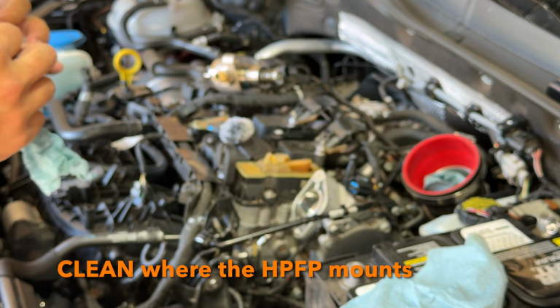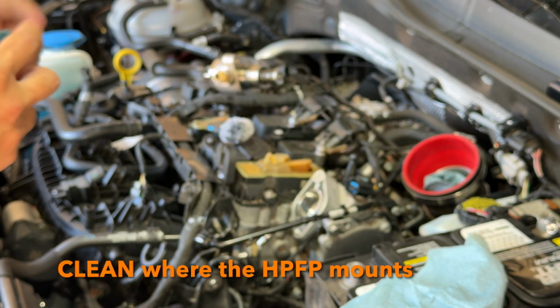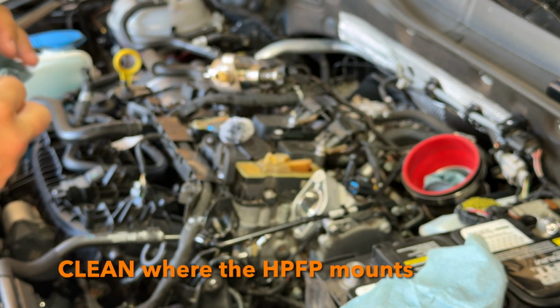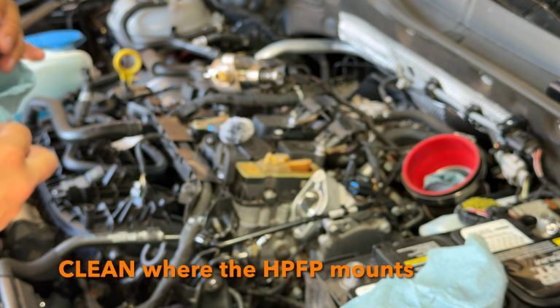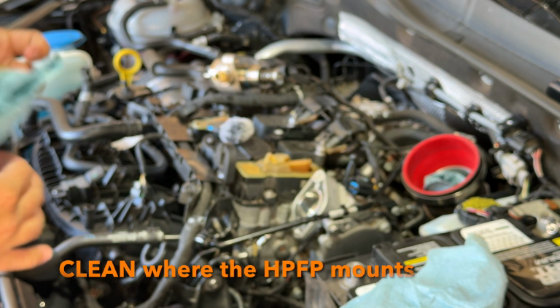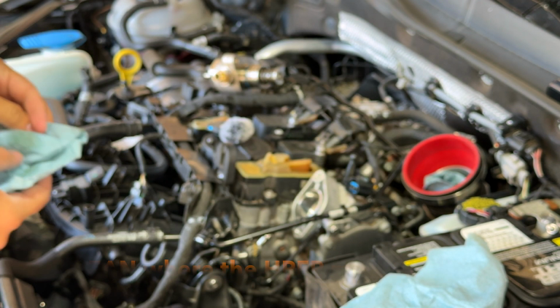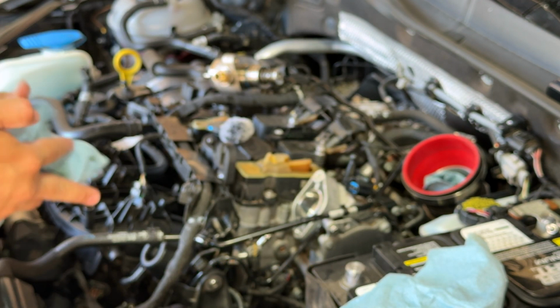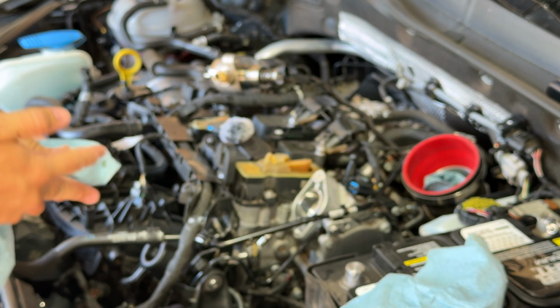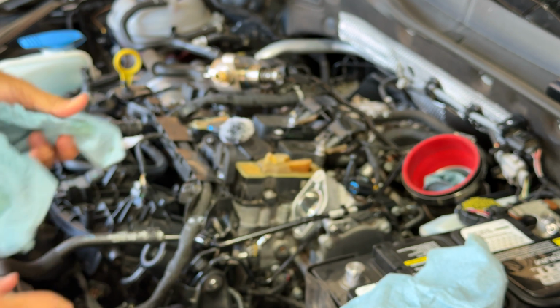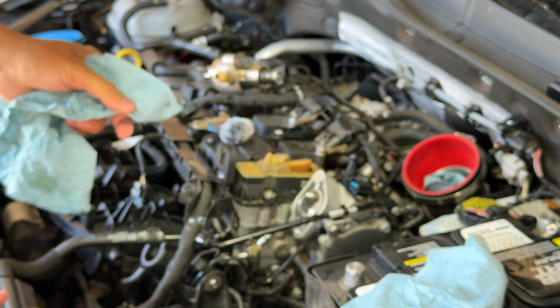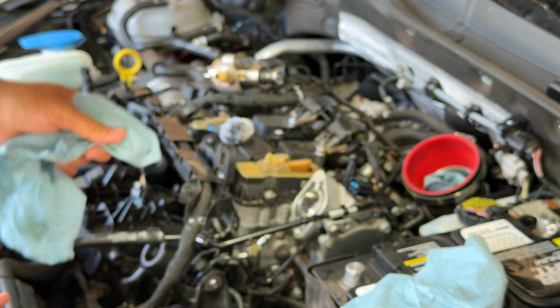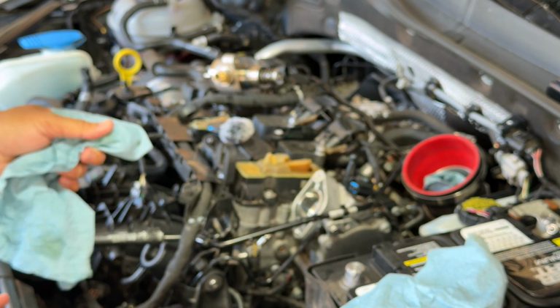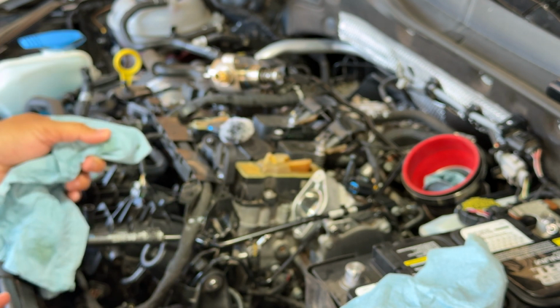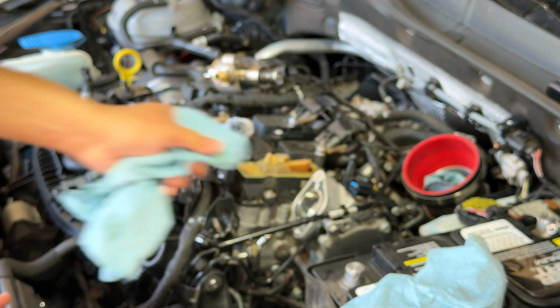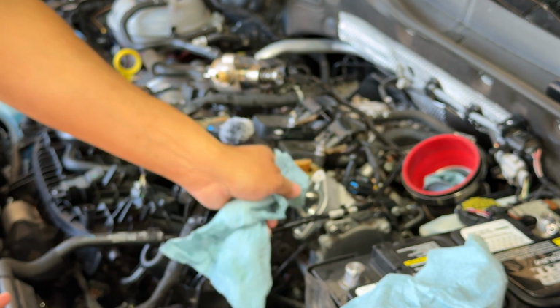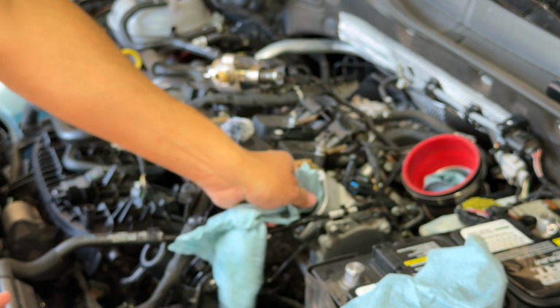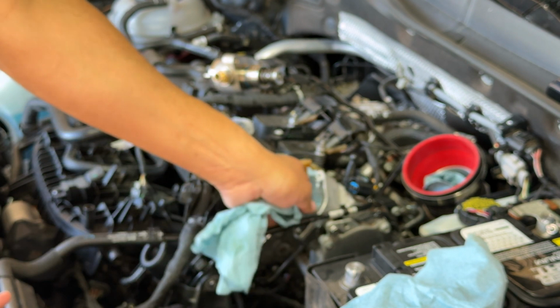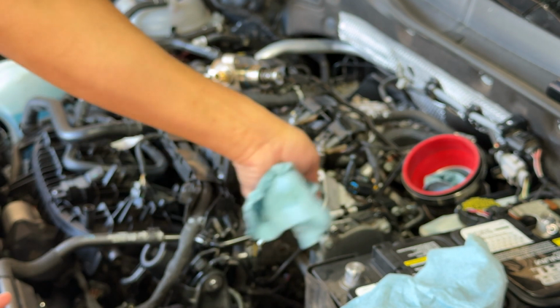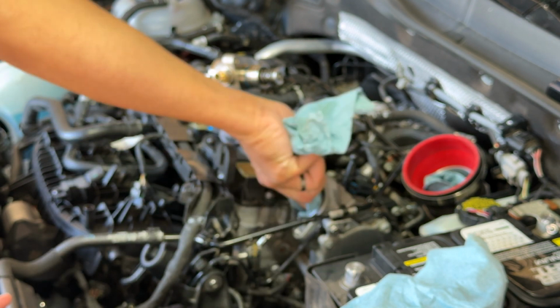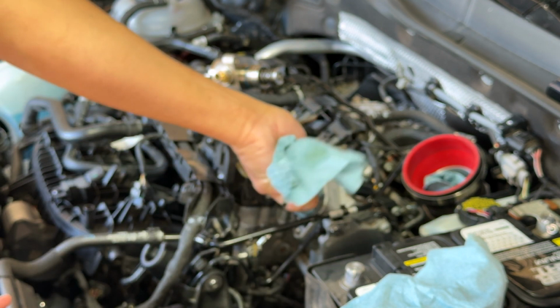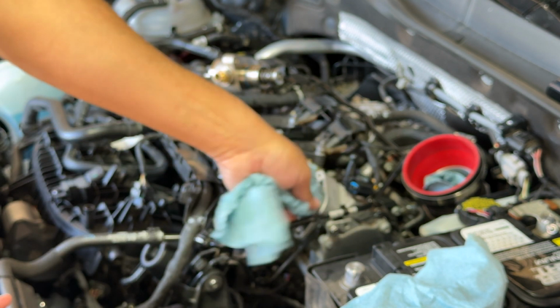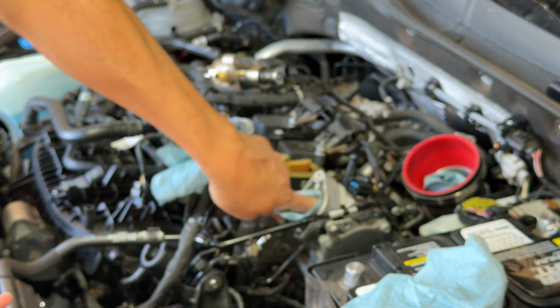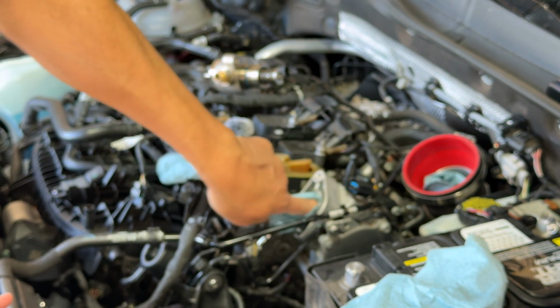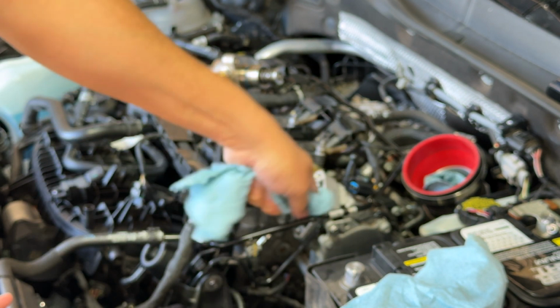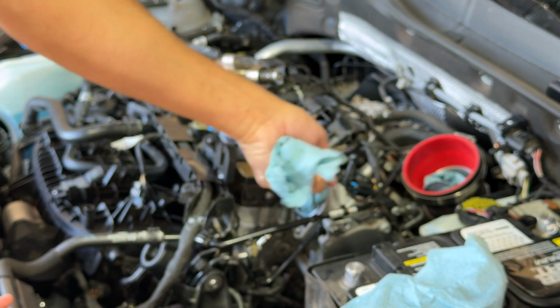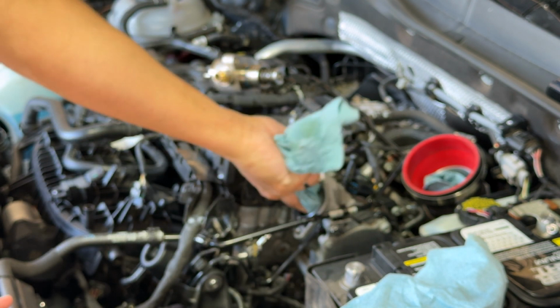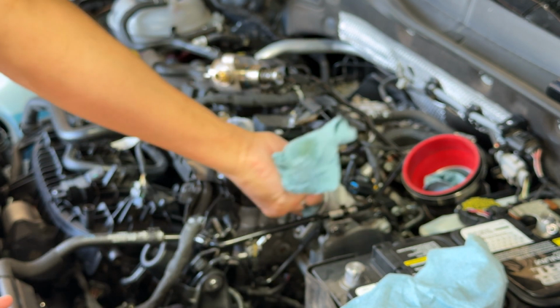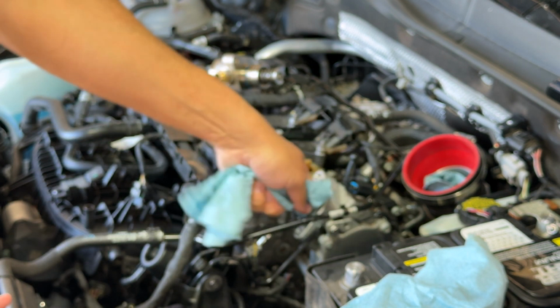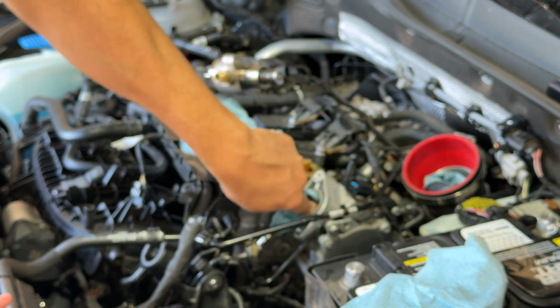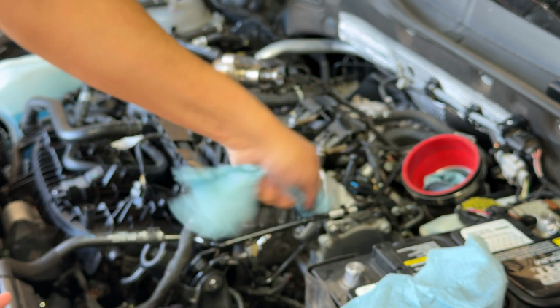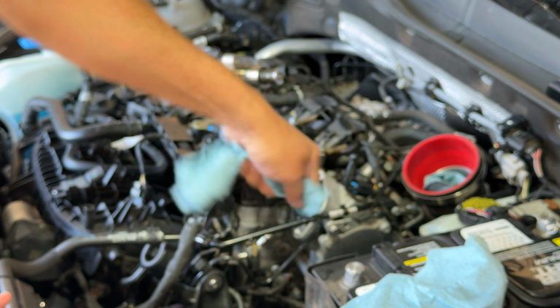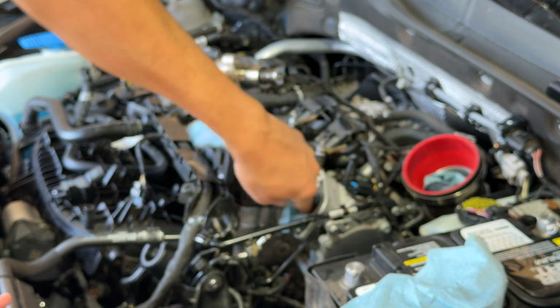Sorry about that, I had the garage door open. It is hot in here and the neighbors are out there walking their dogs.